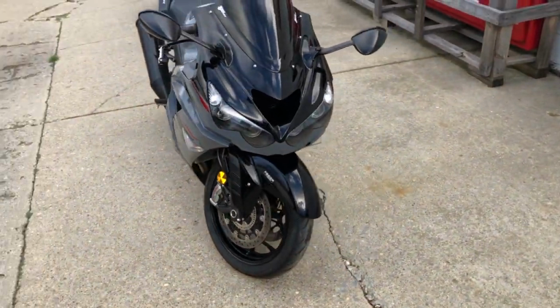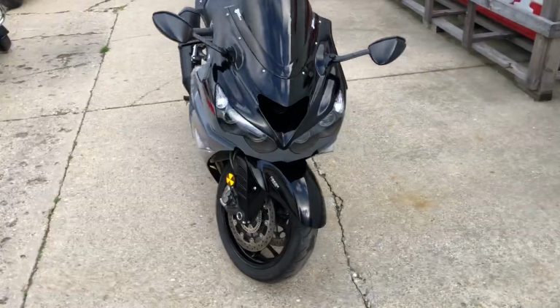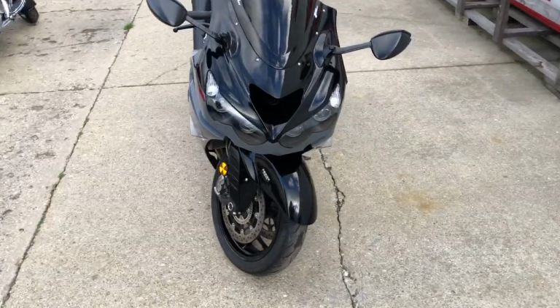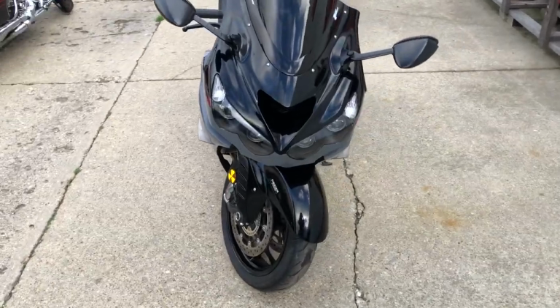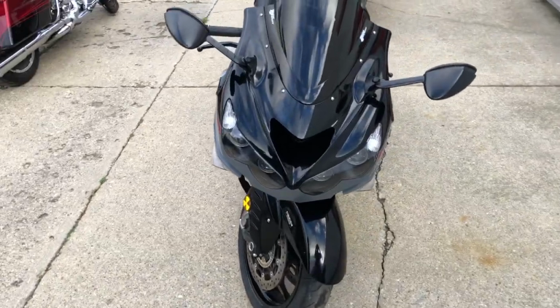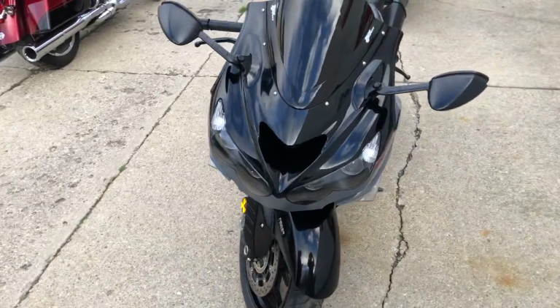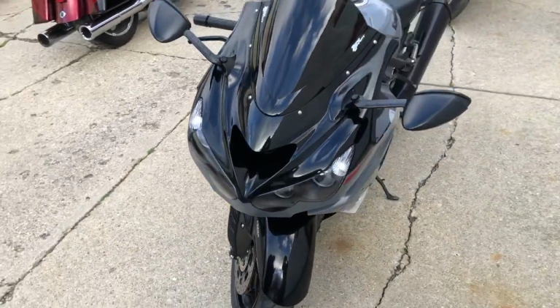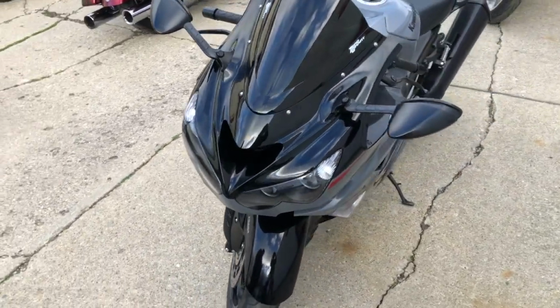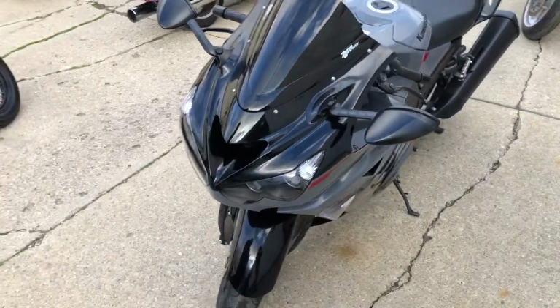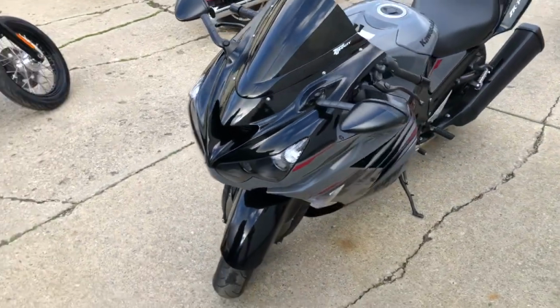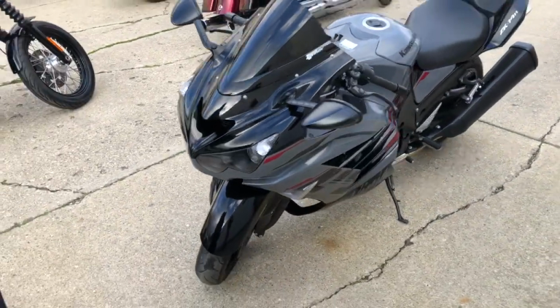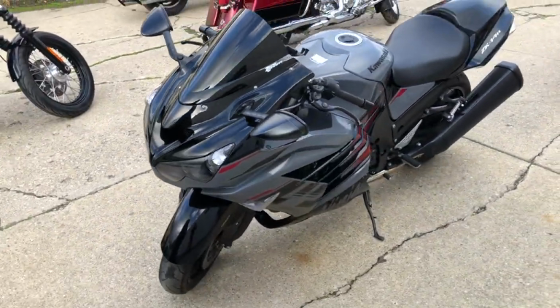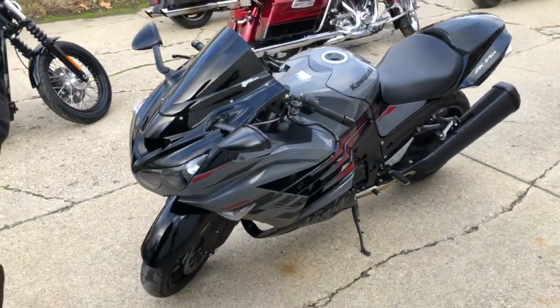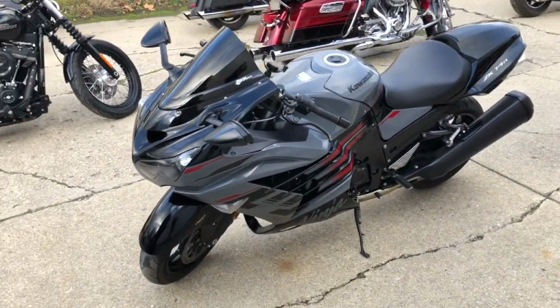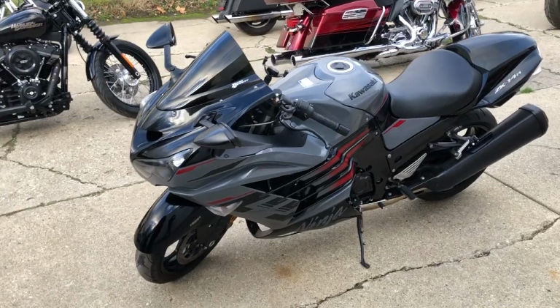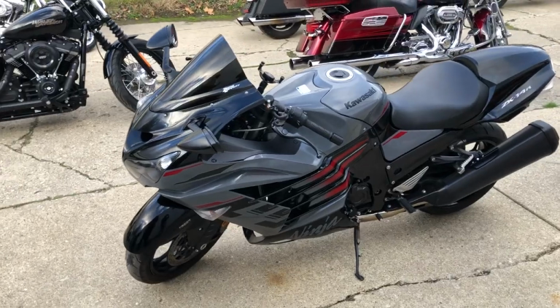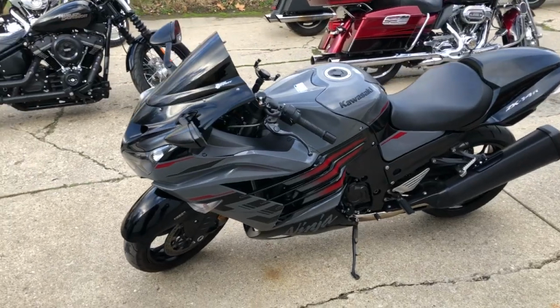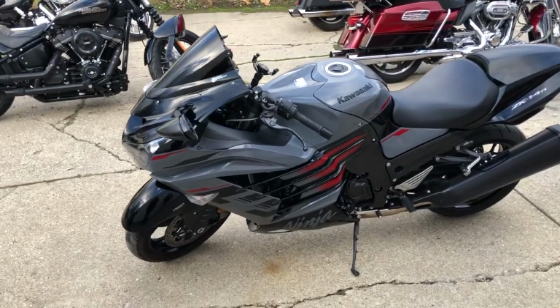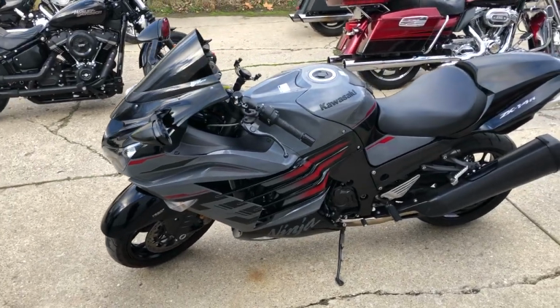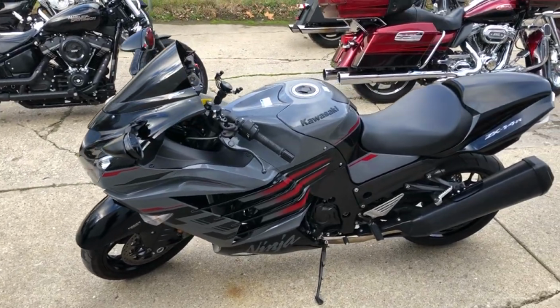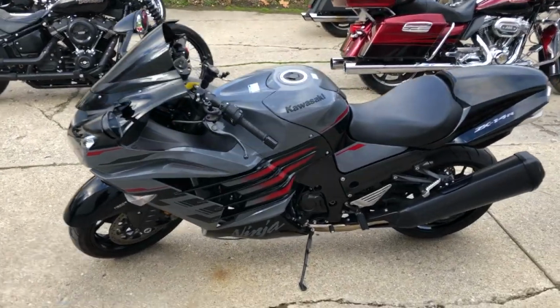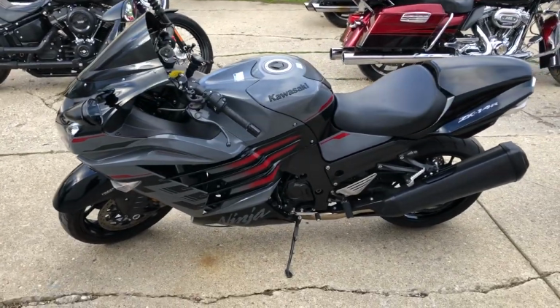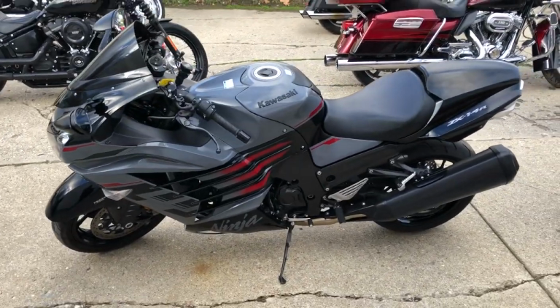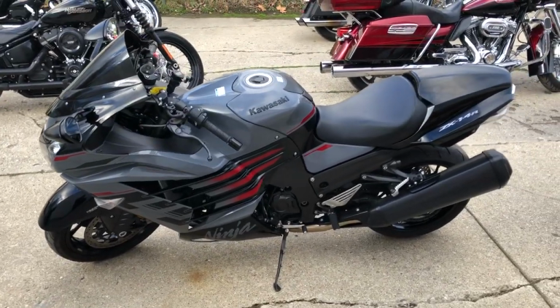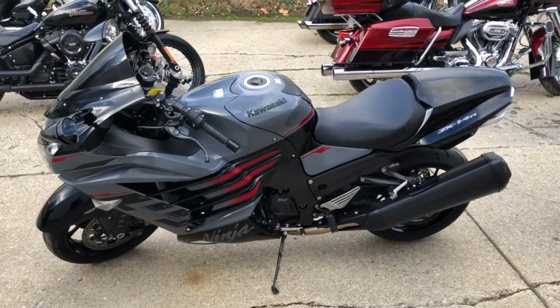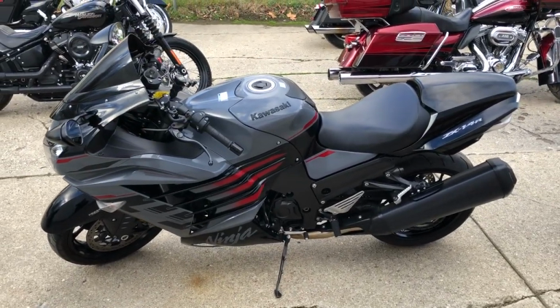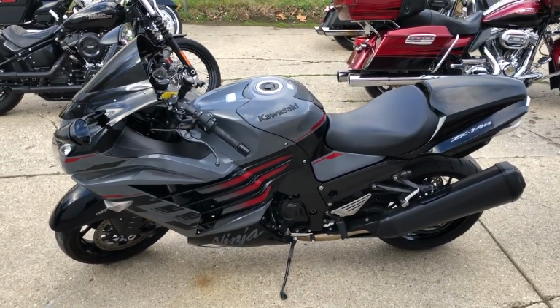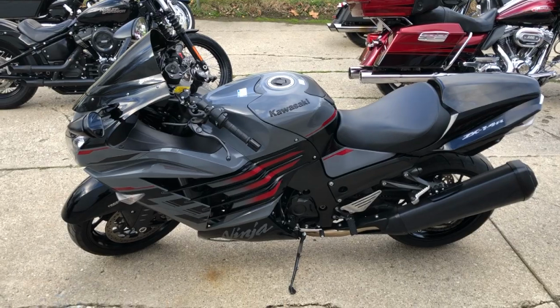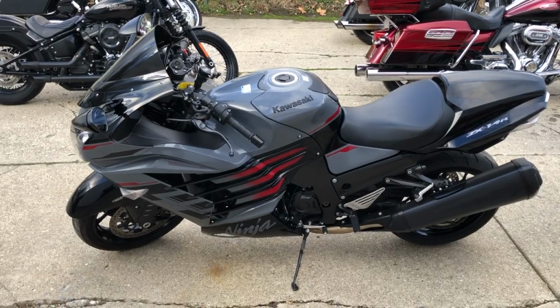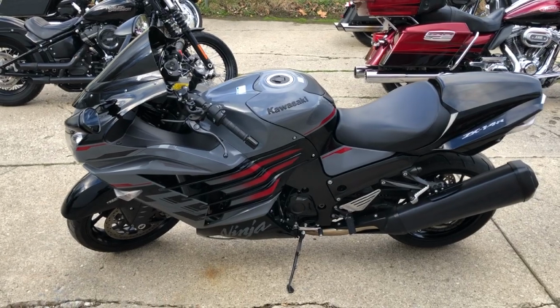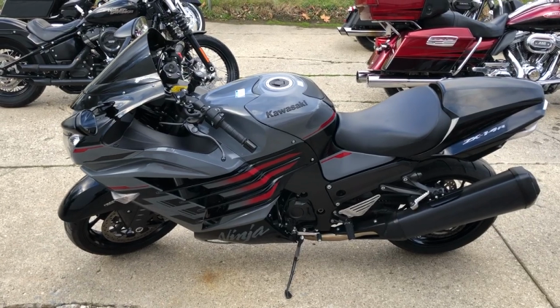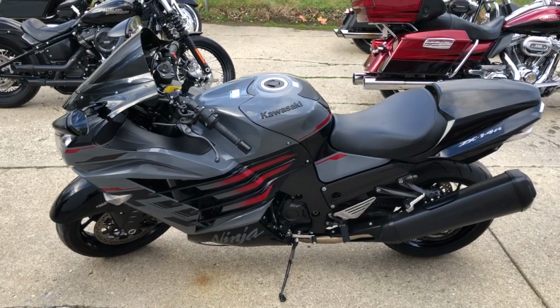We got a warranty available. It was just serviced at the dealership, inspected, and ready to crank down the road guys — don't miss this one. That's a 2022 ZX14, only $13,999. Give us a call at 706-489-500.